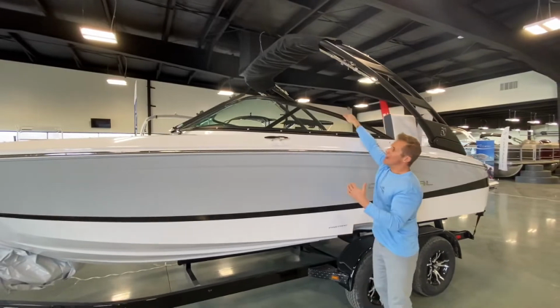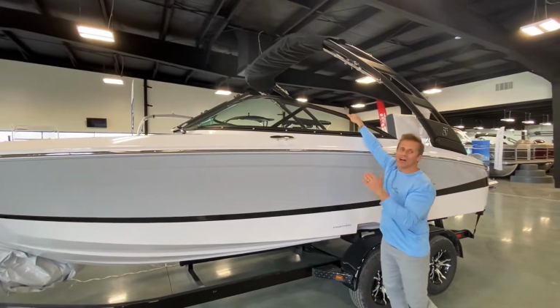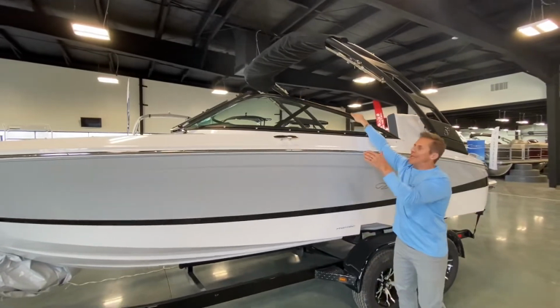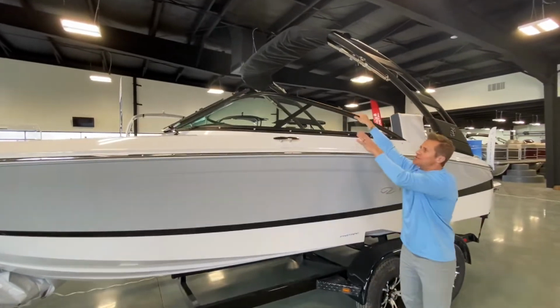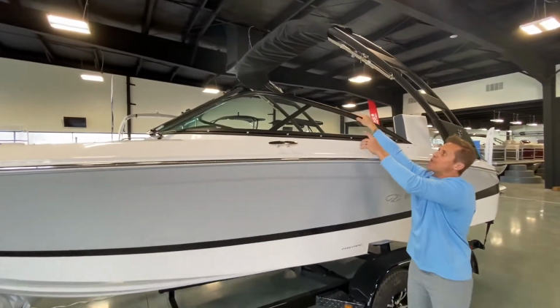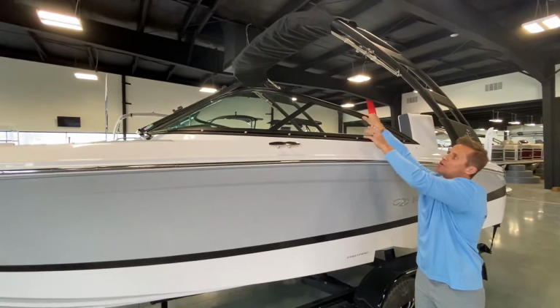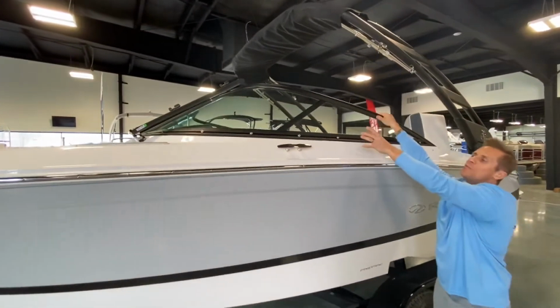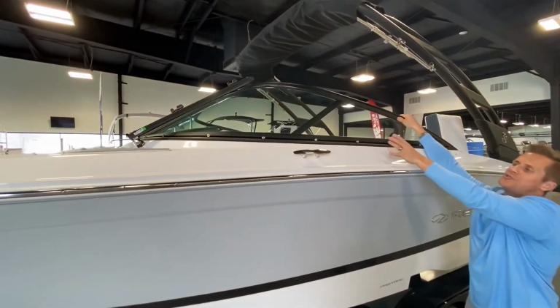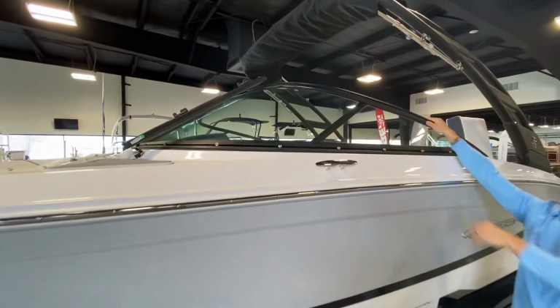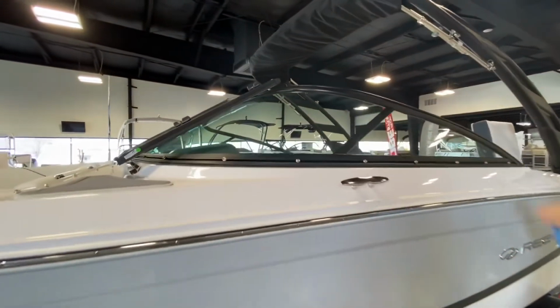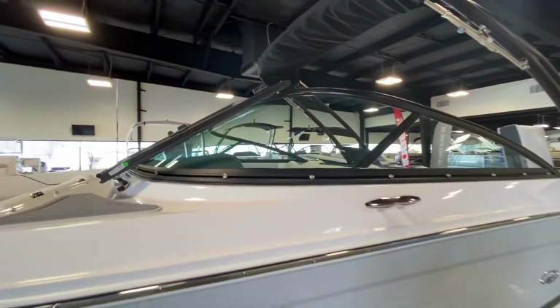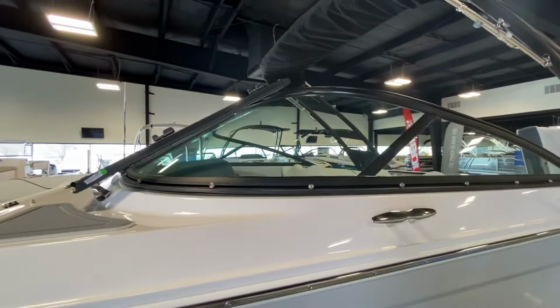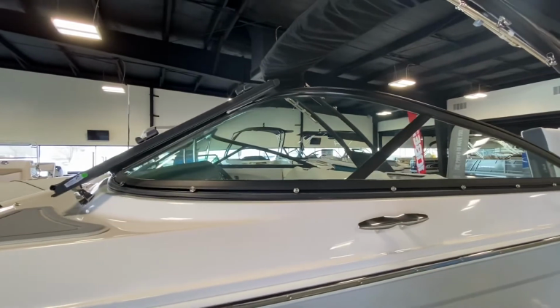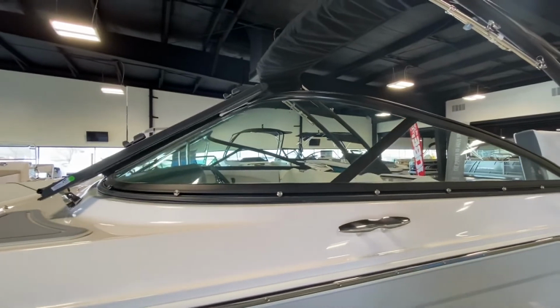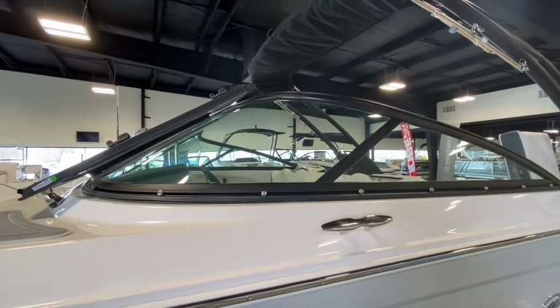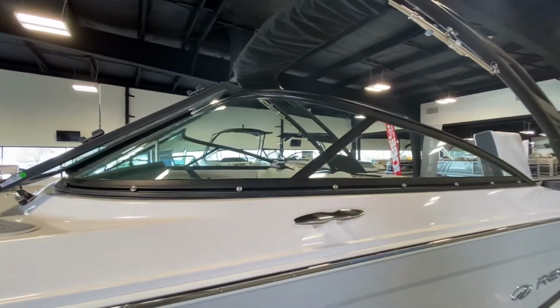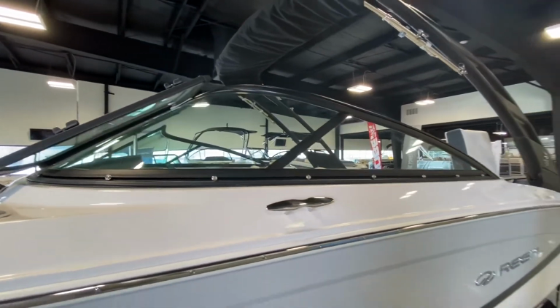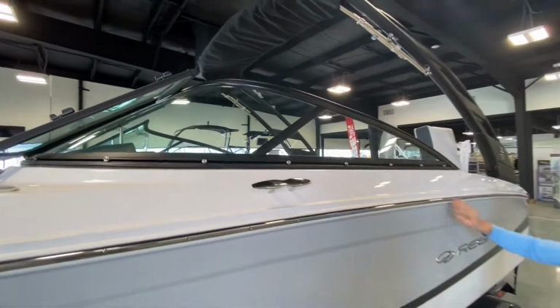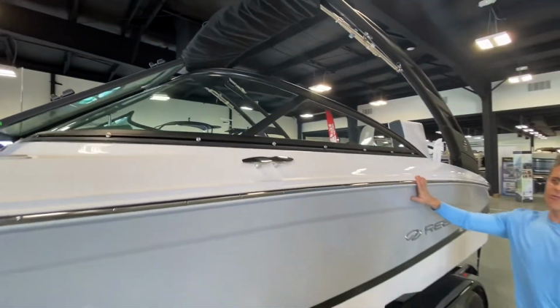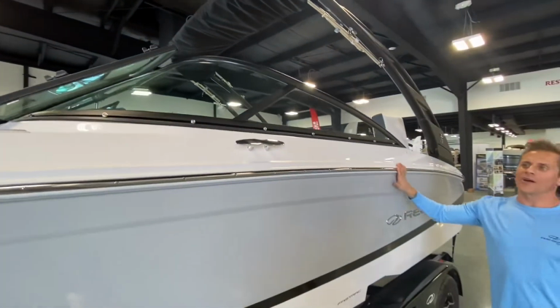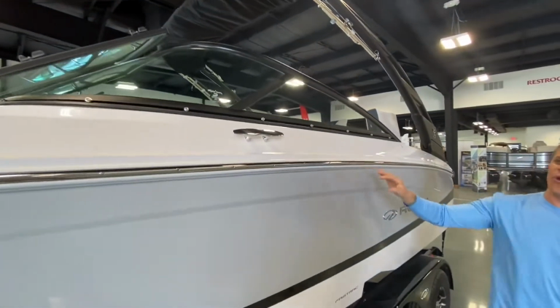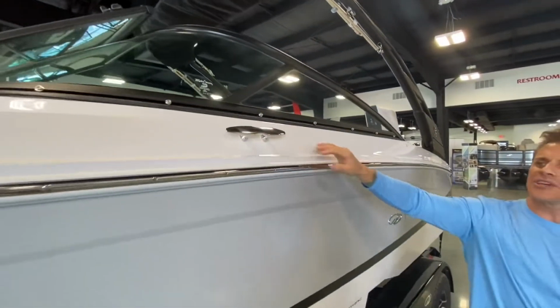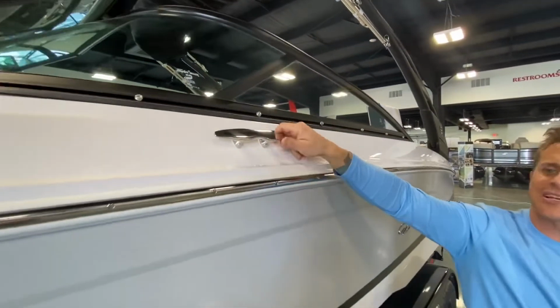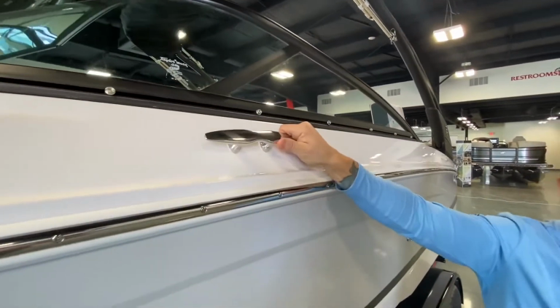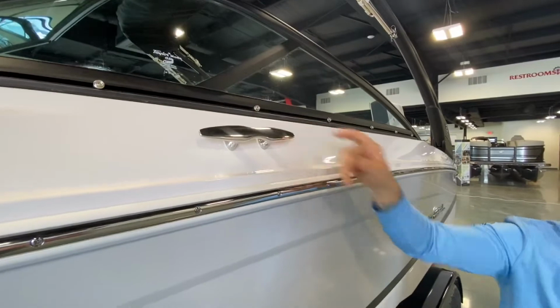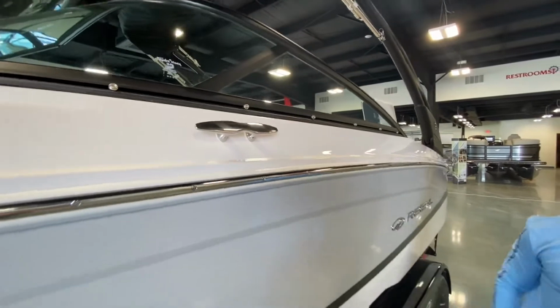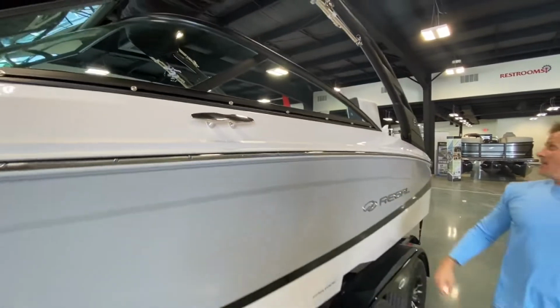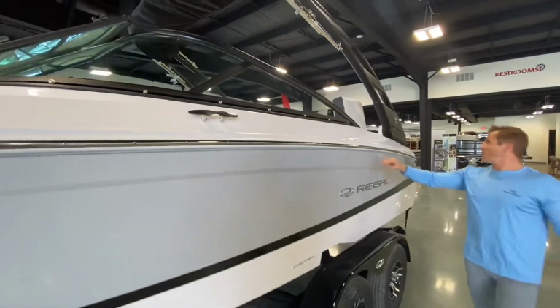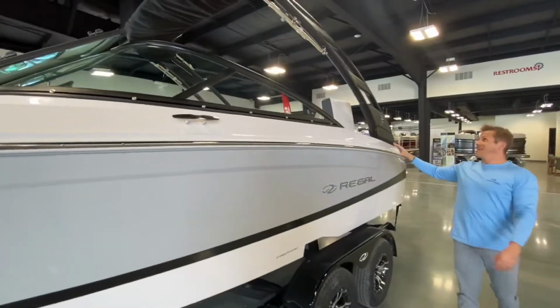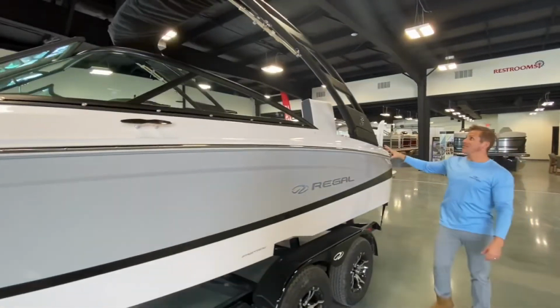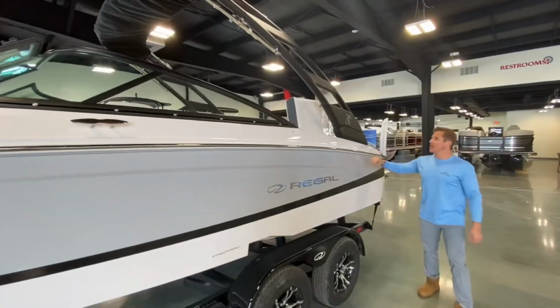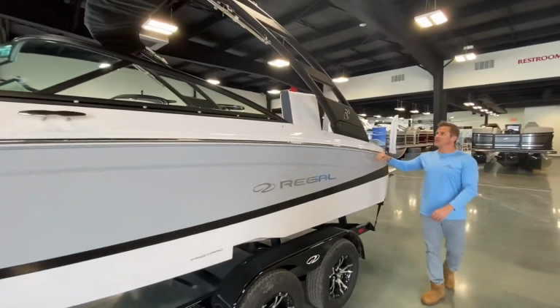Blacked-out aluminum windshield header here with the Taylor curved glass, stainless steel rub rail, and the oversized cleats outfit the exterior of the LS2.